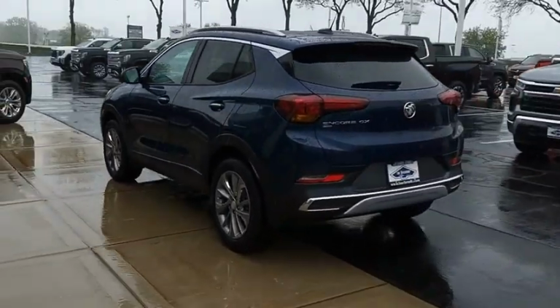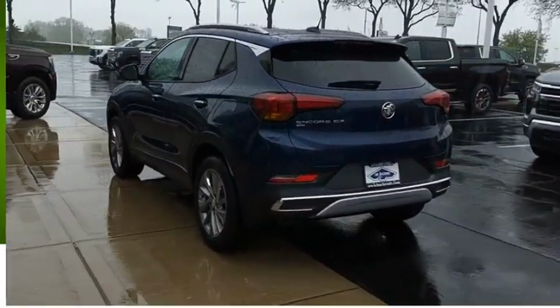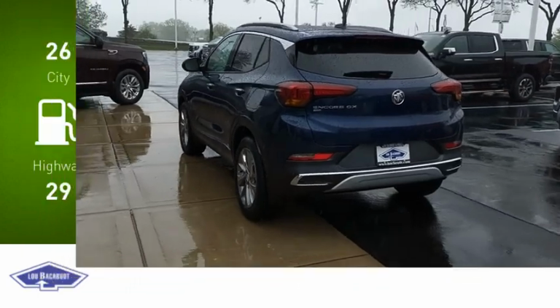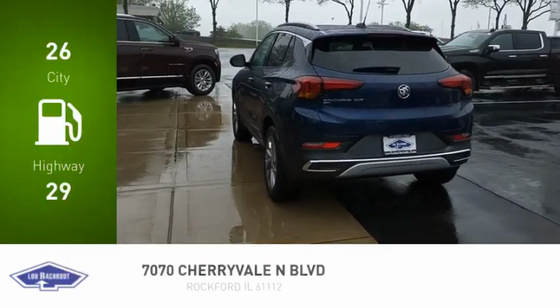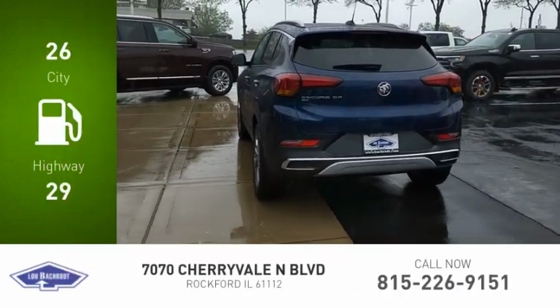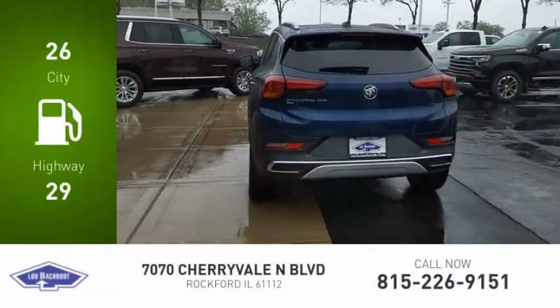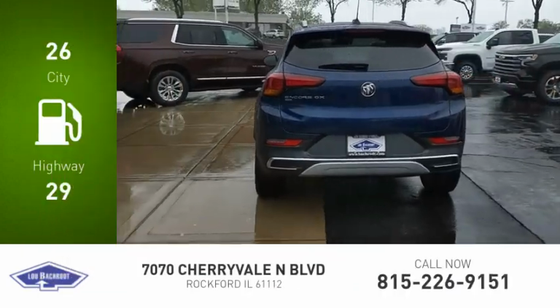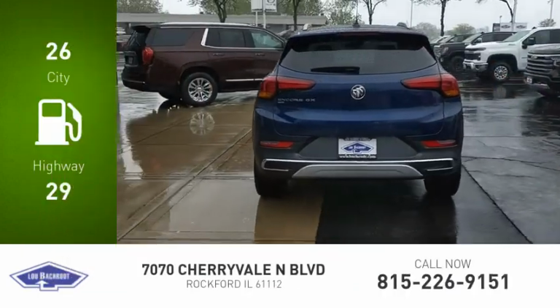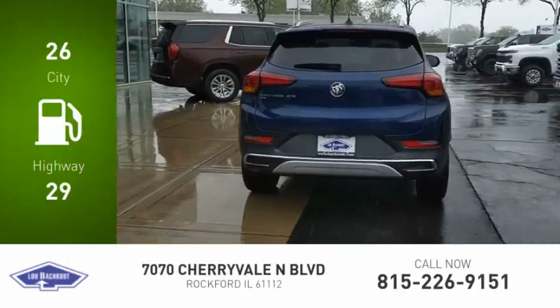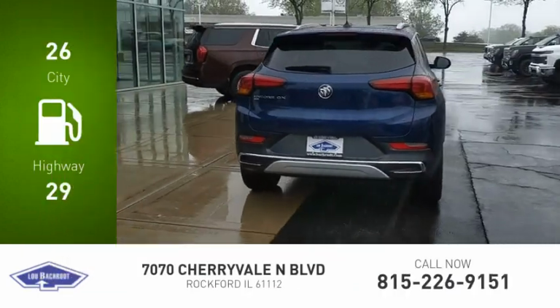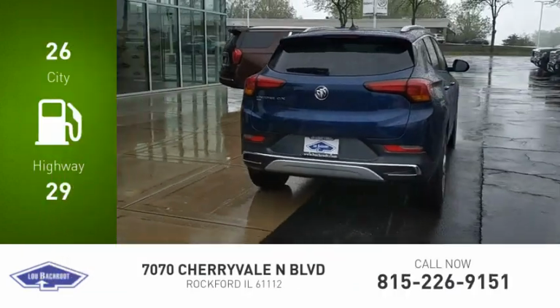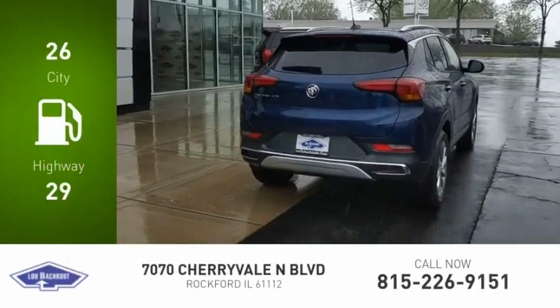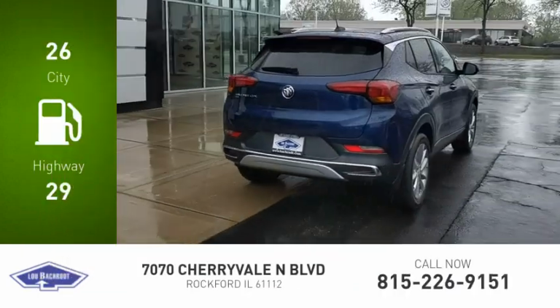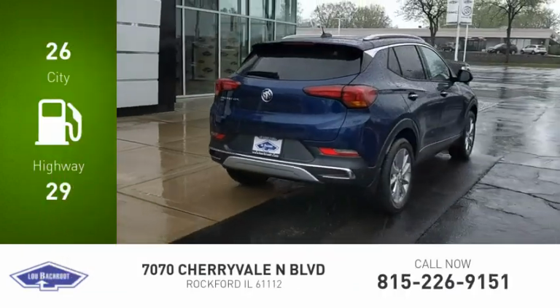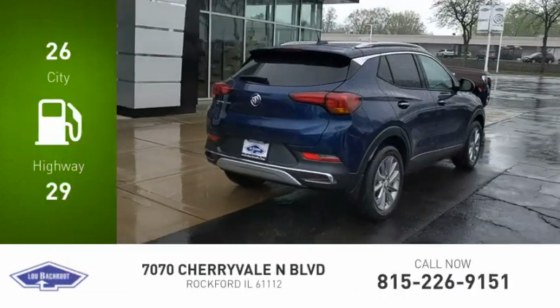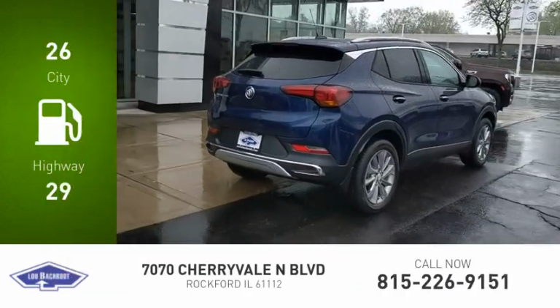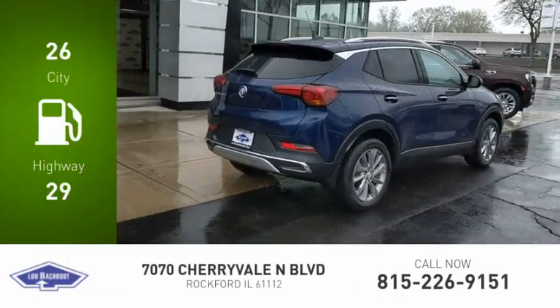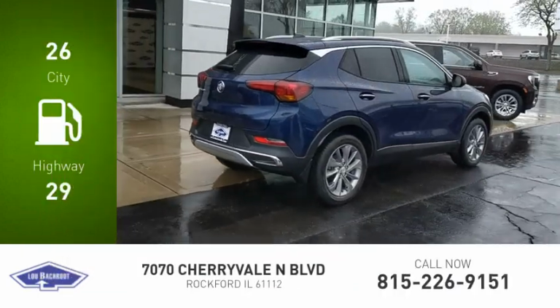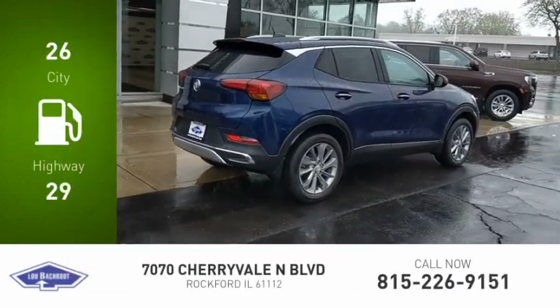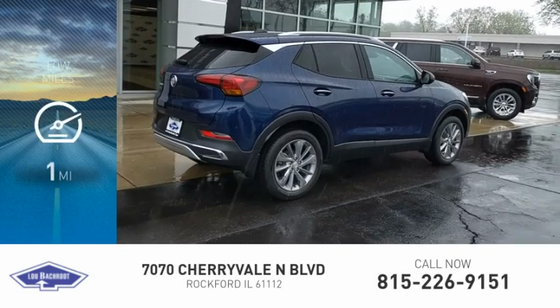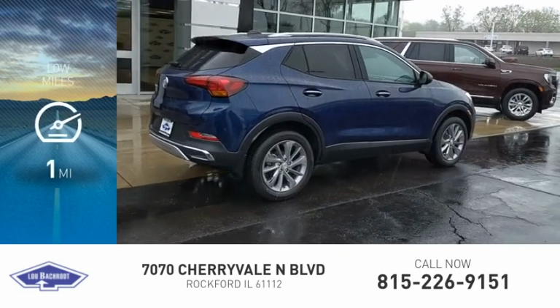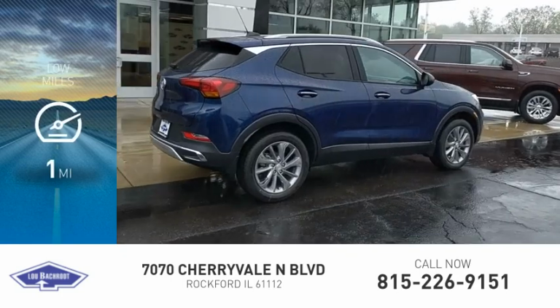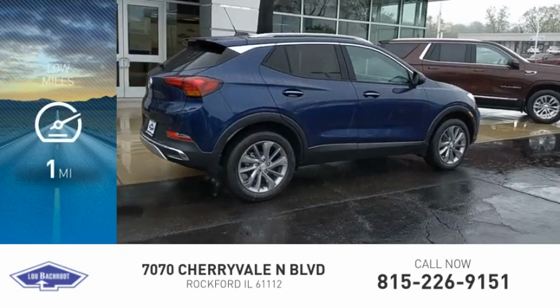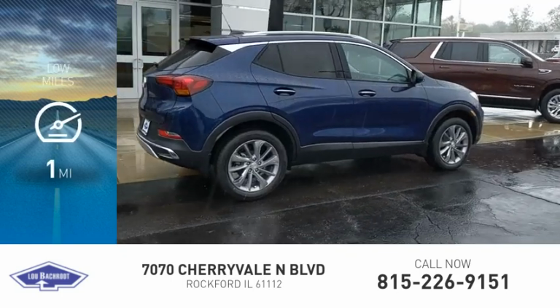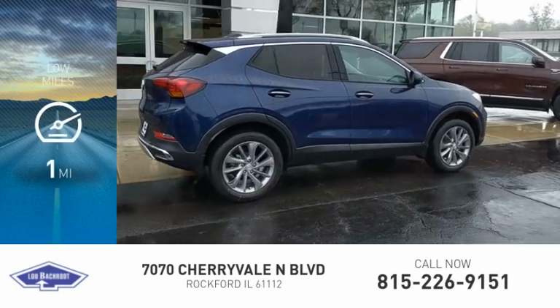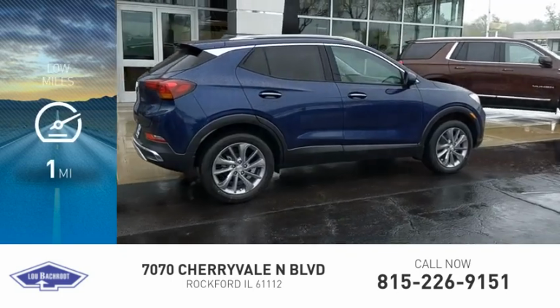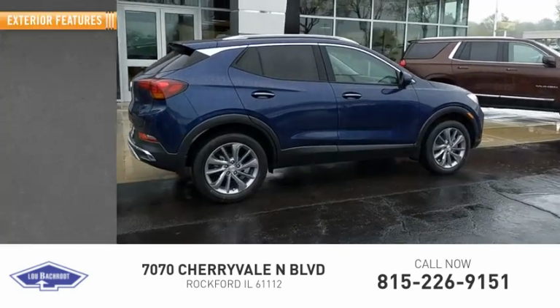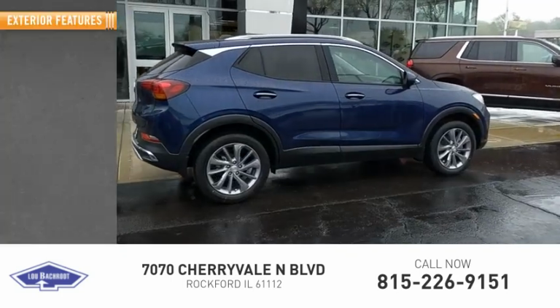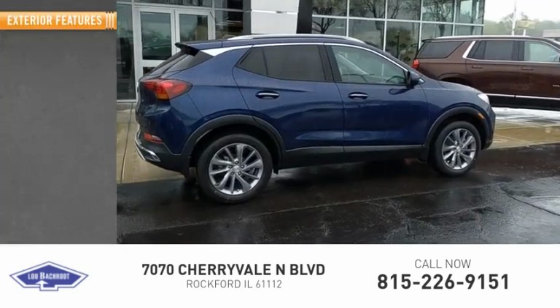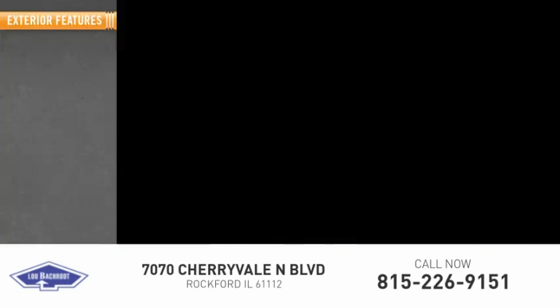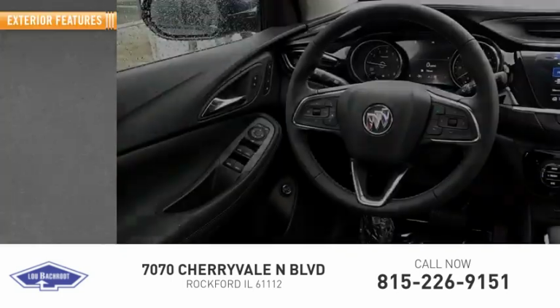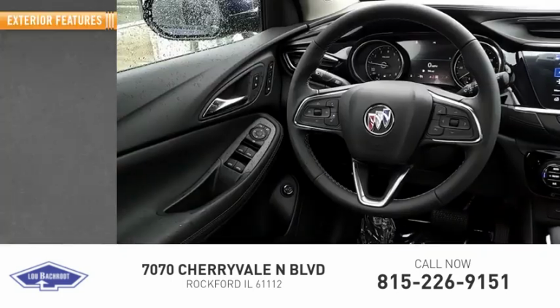Great fuel efficiency saves you money by requiring fewer trips to the gas station. This vehicle has less than 100 miles. Here are some of this vehicle's great options.